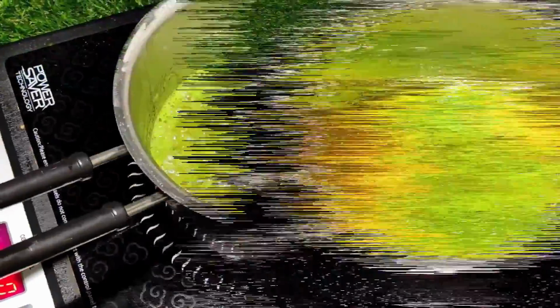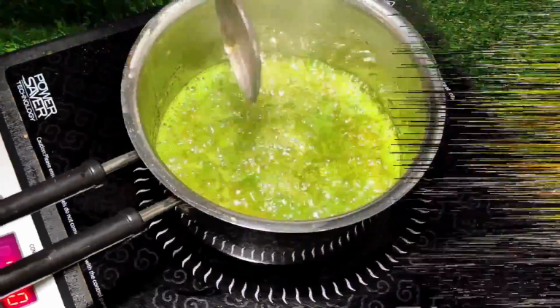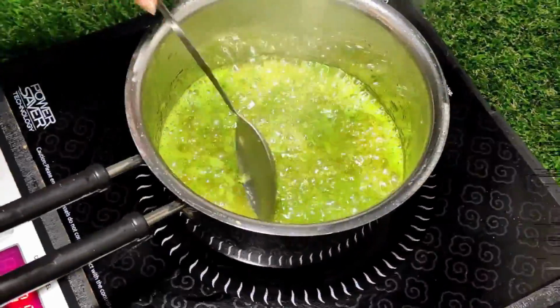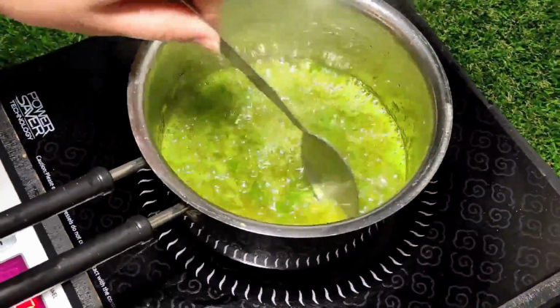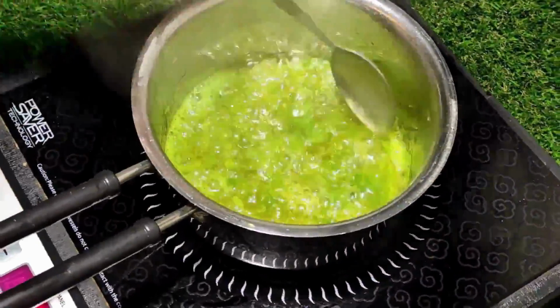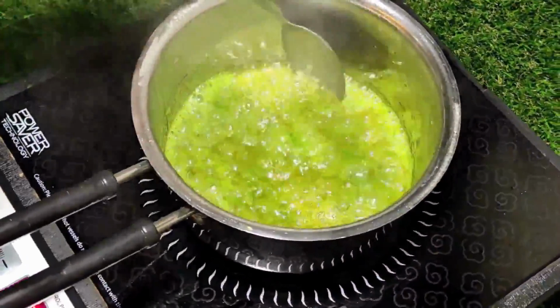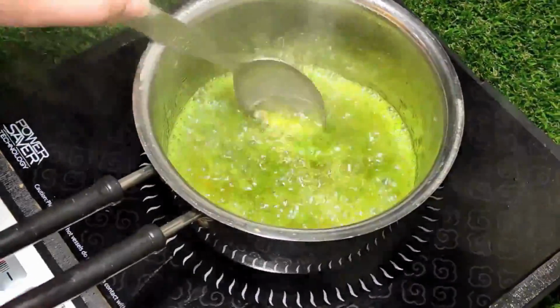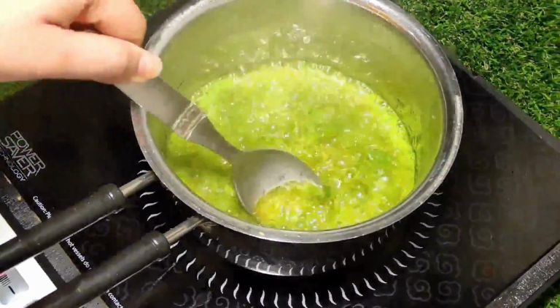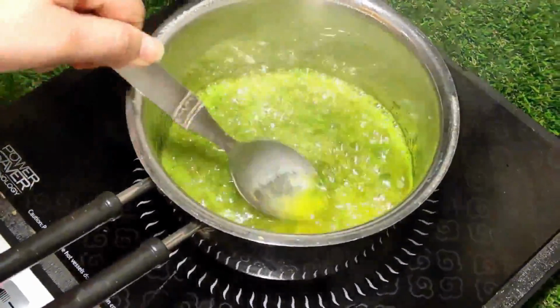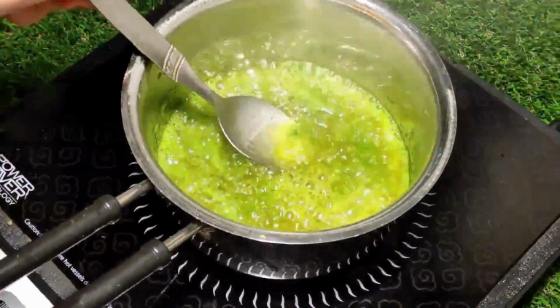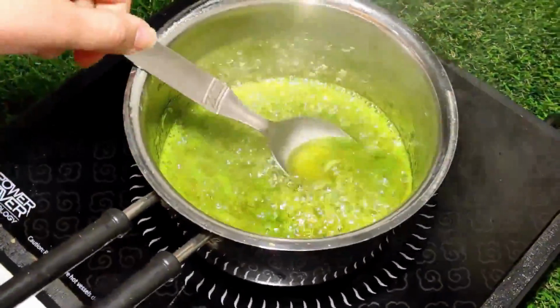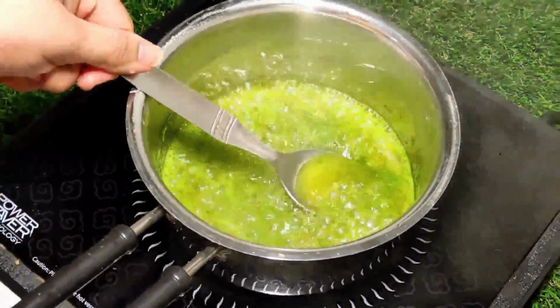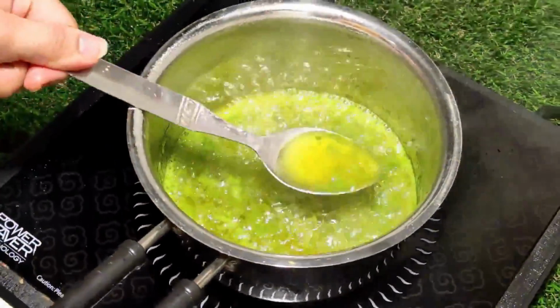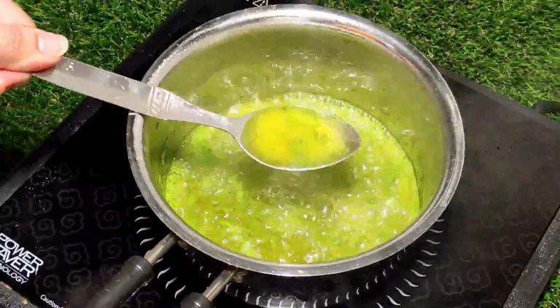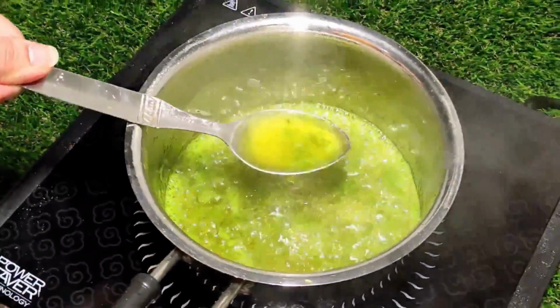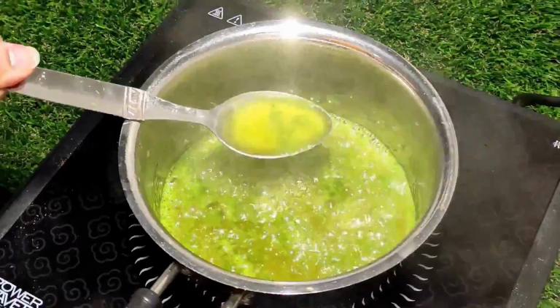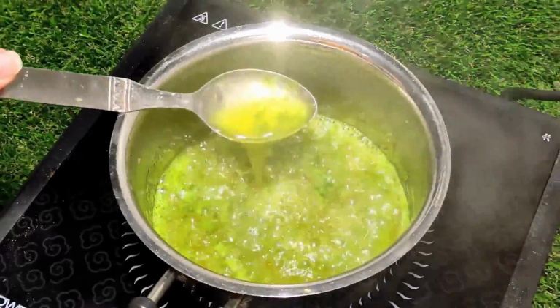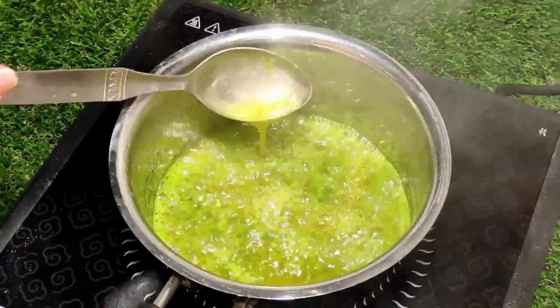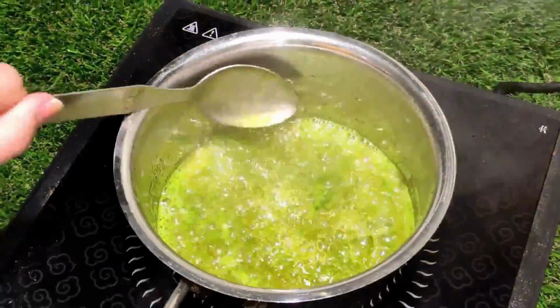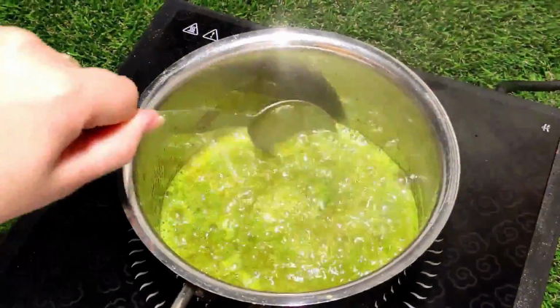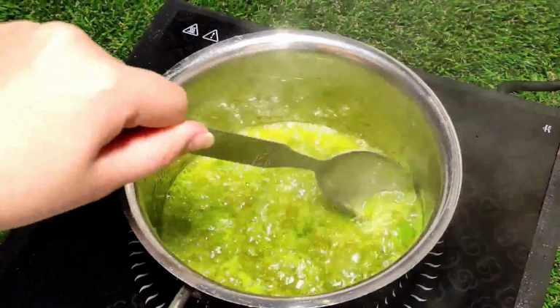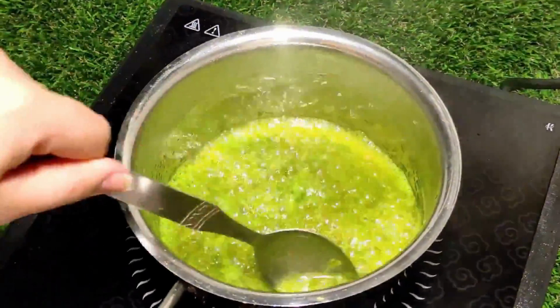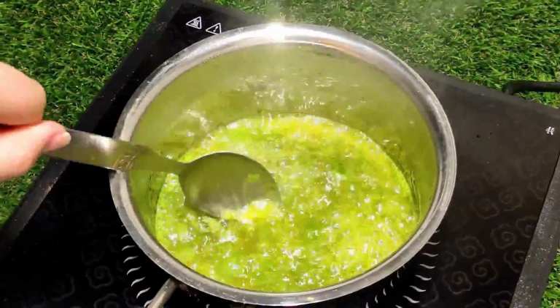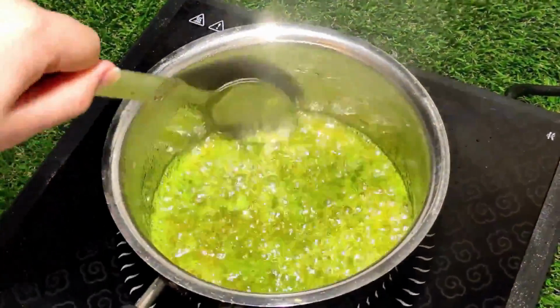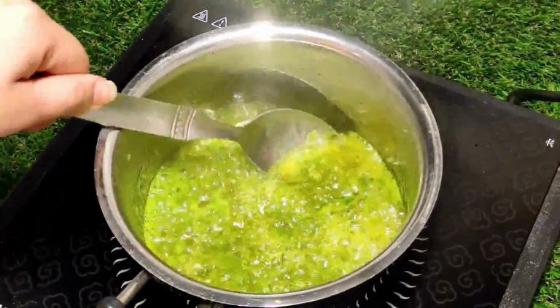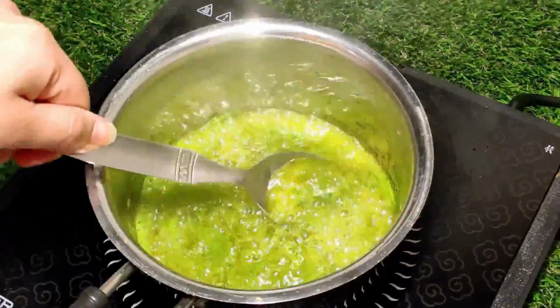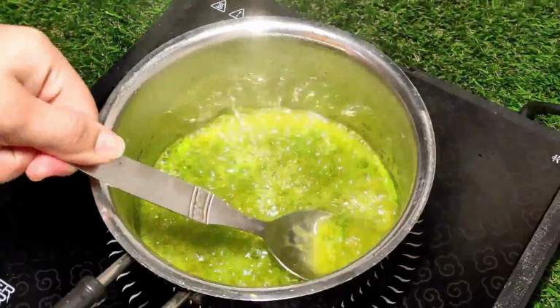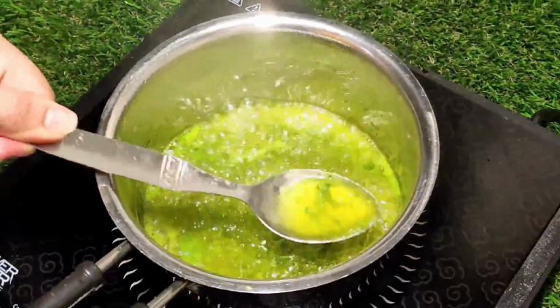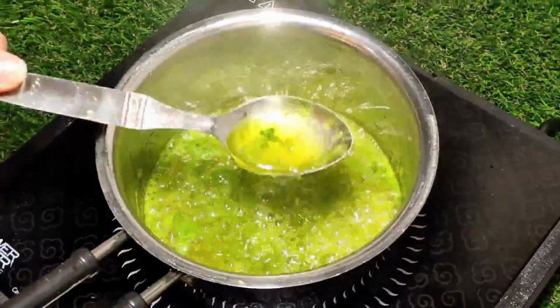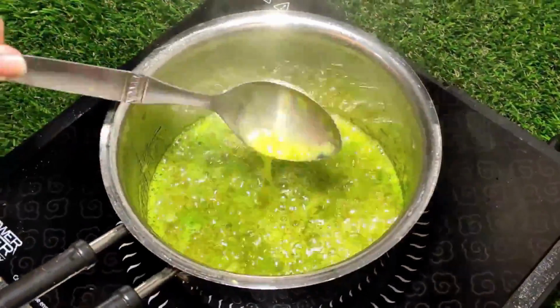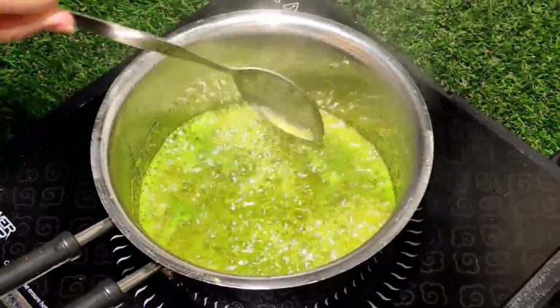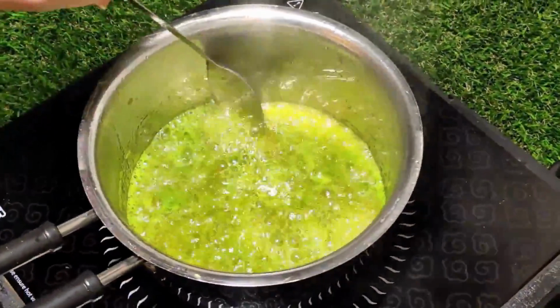This oil is very easy to make. You can store it for up to one month. You can see the color of this oil — it is light green. I am going to store it now after the oil is ready.